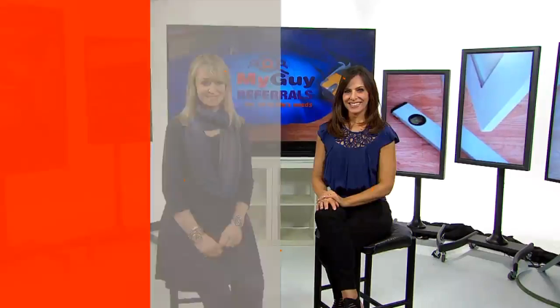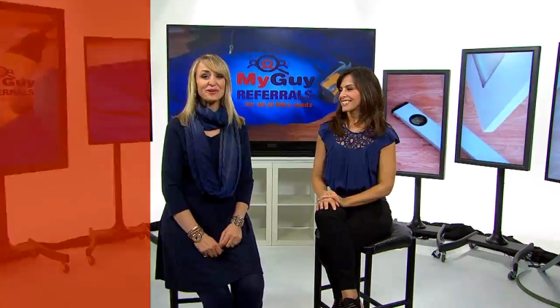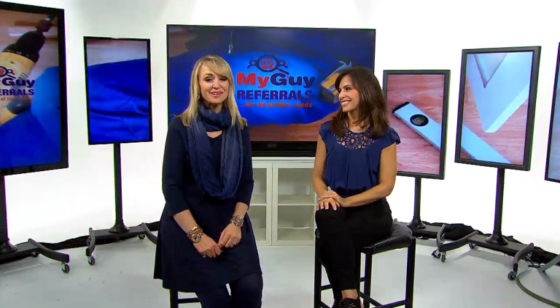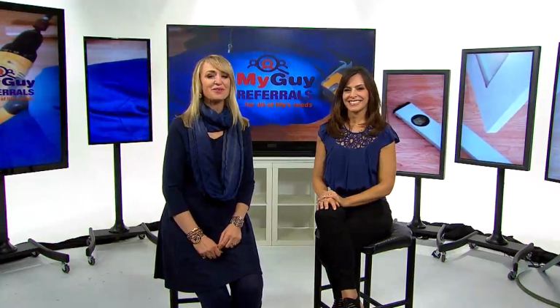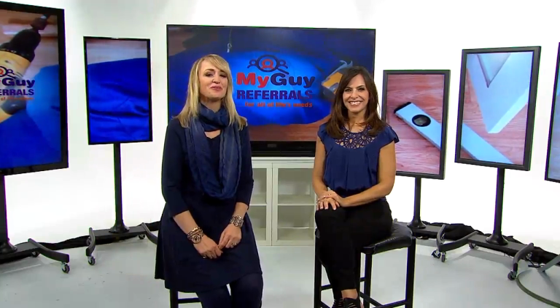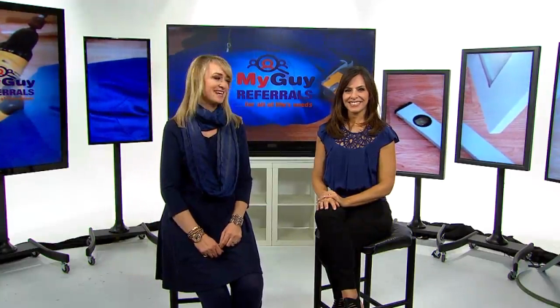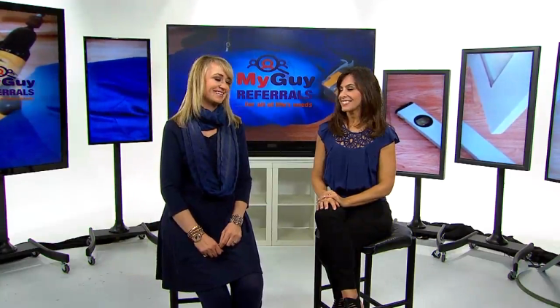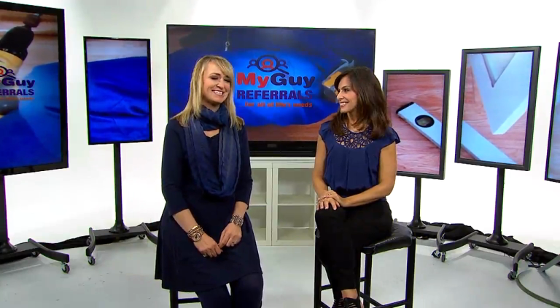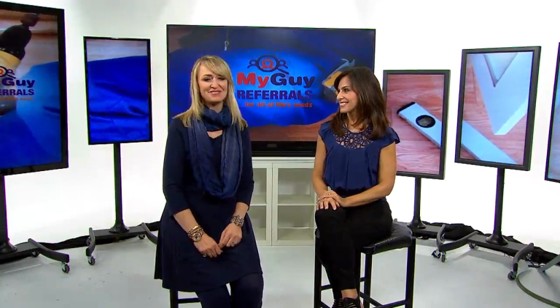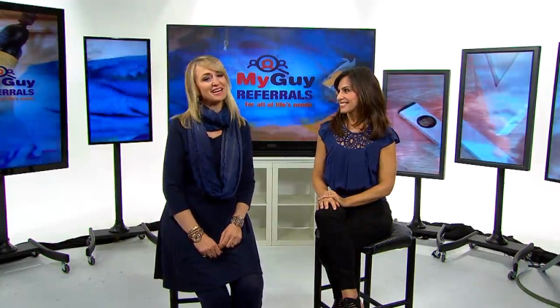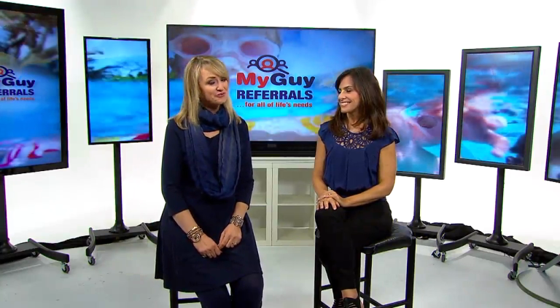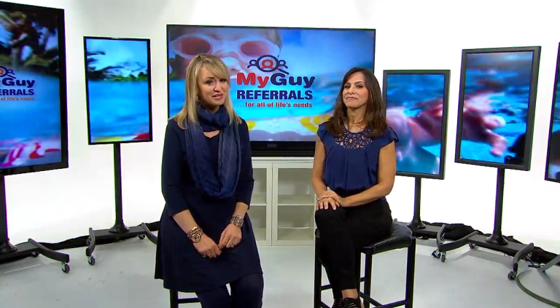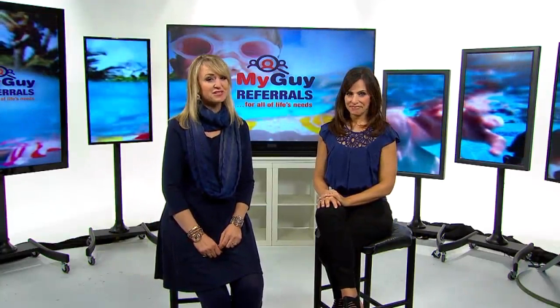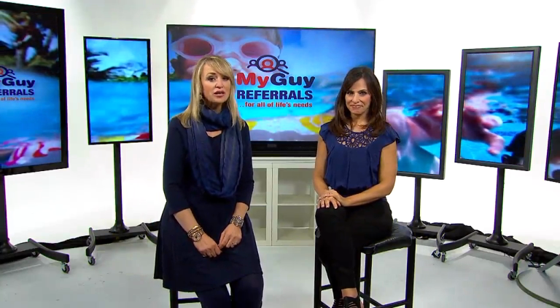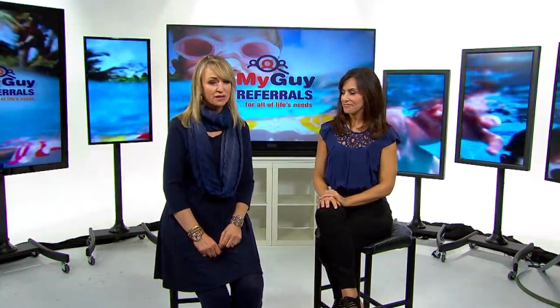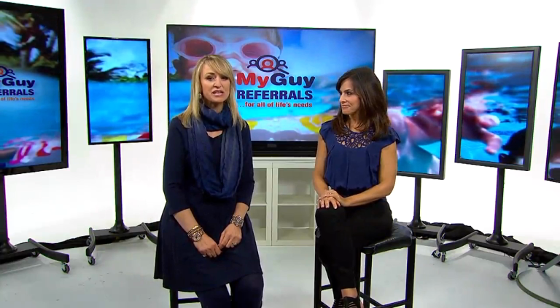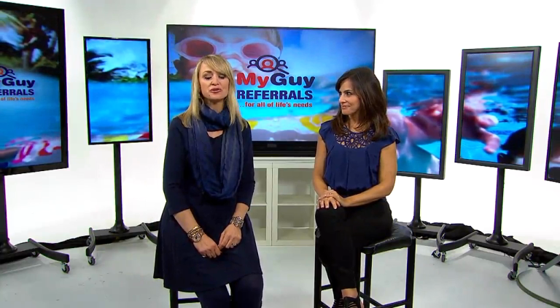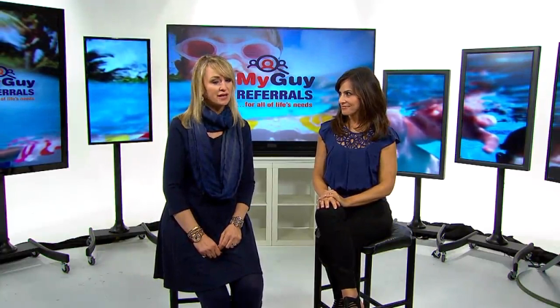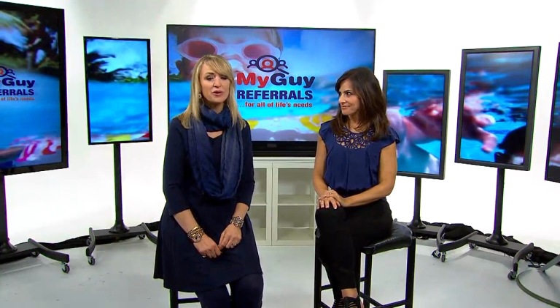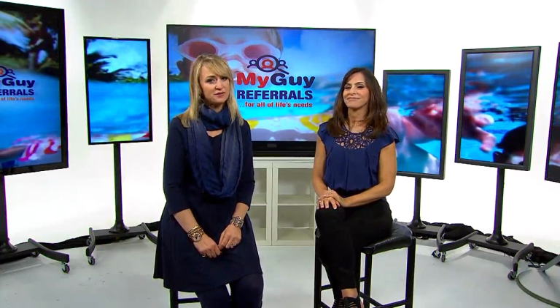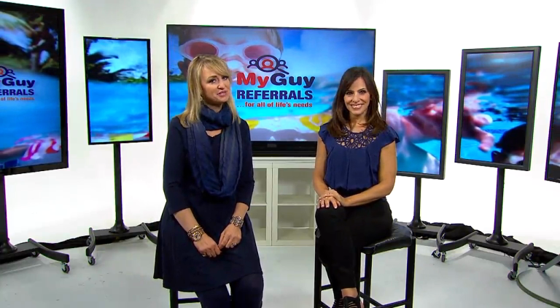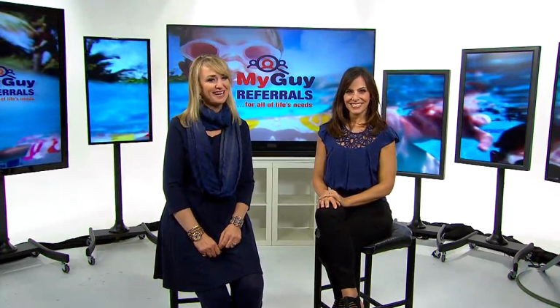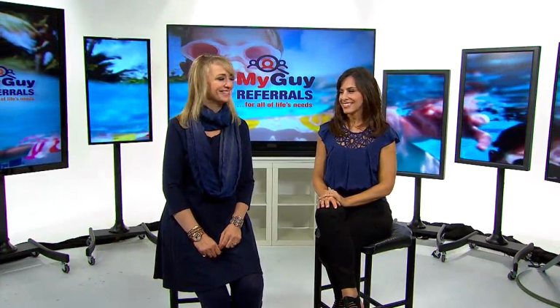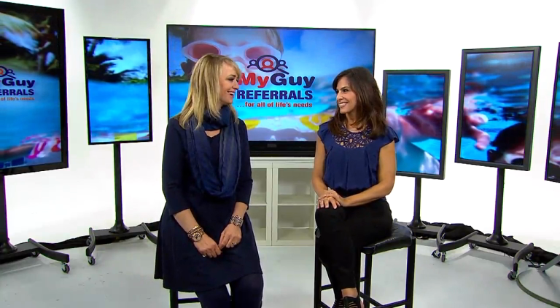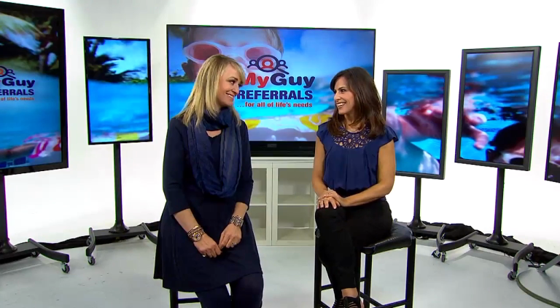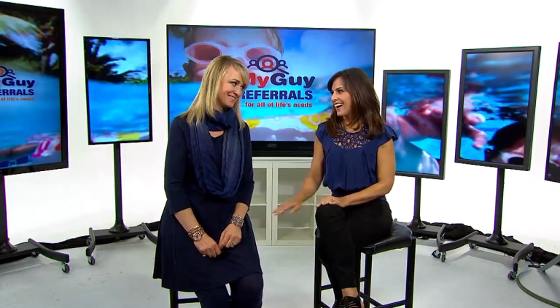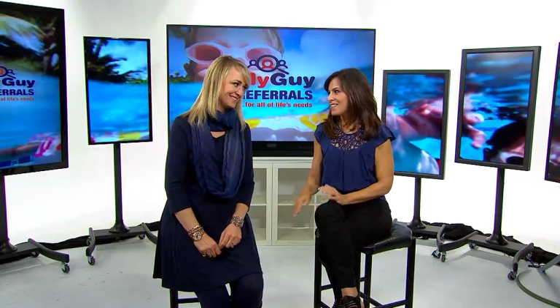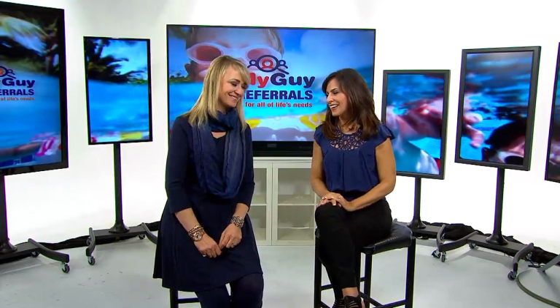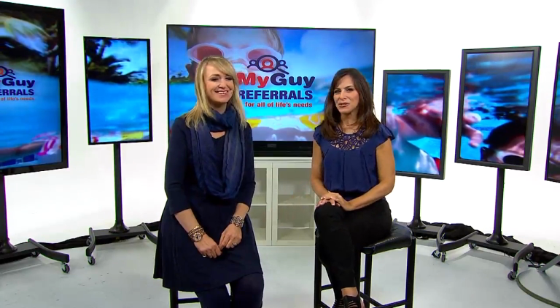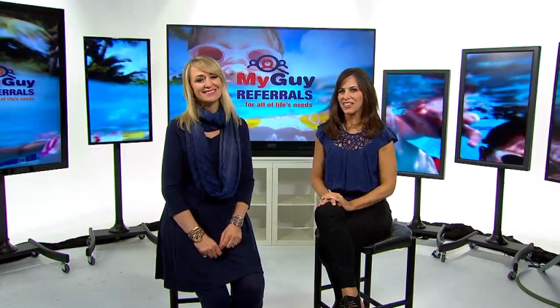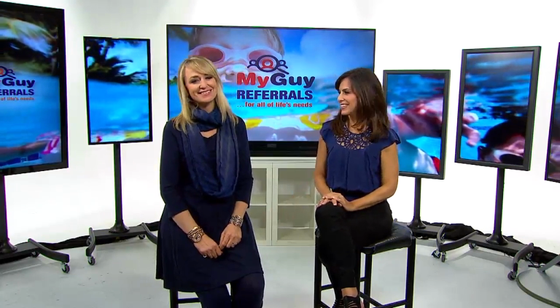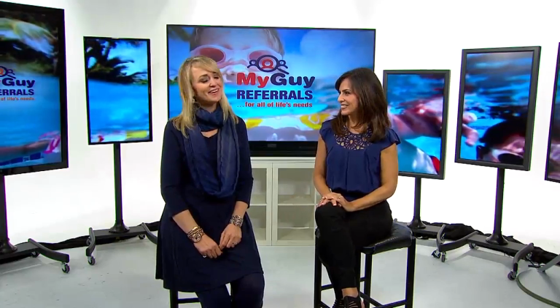Today we are here with local personality Lisa Hafner, to ask her a few questions about a company she has put her name and reputation behind. Hi, Lisa. Hi, Monica. I'm doing well, thank you.